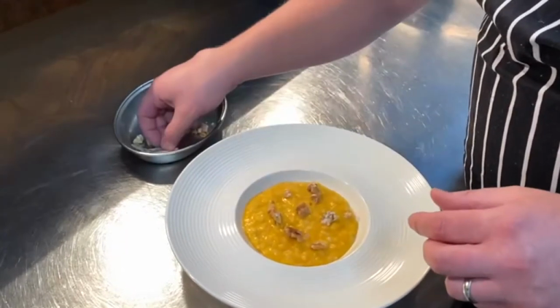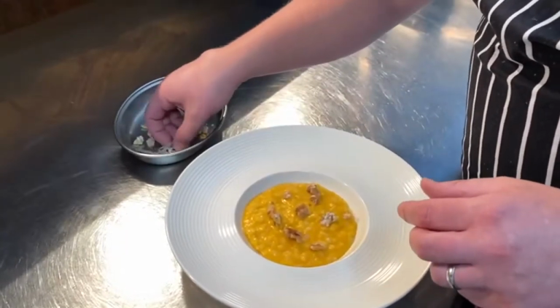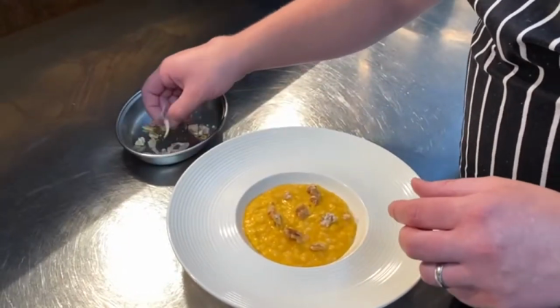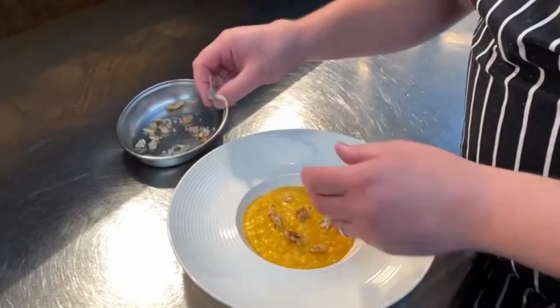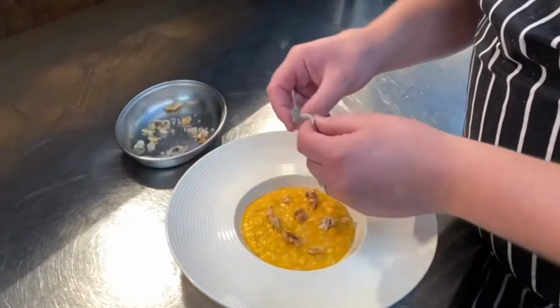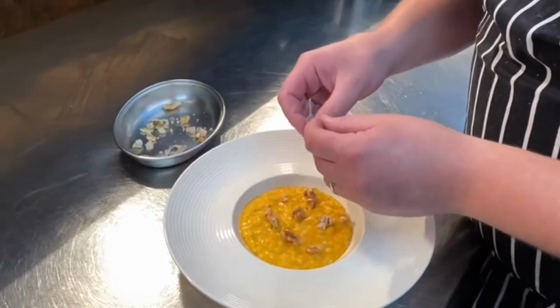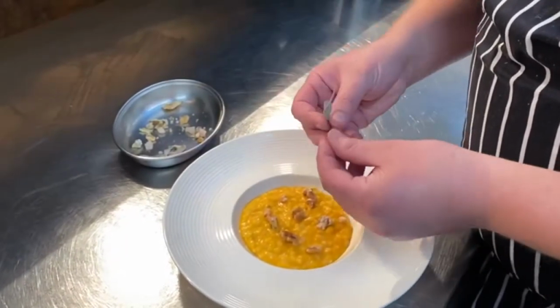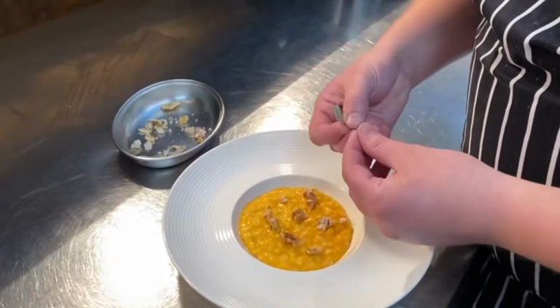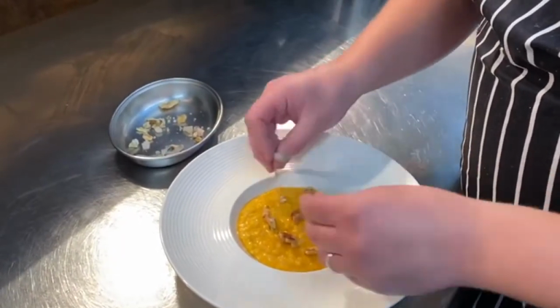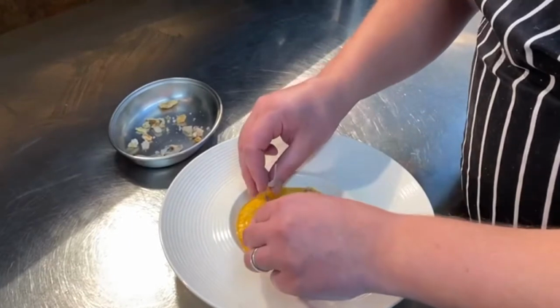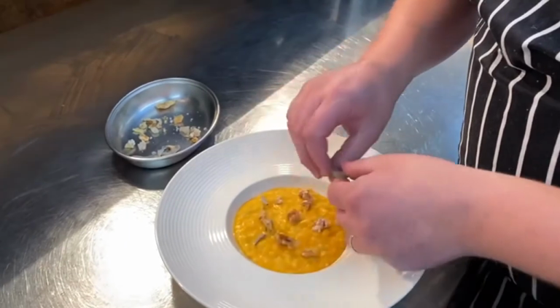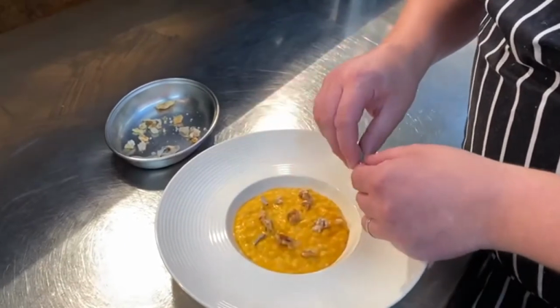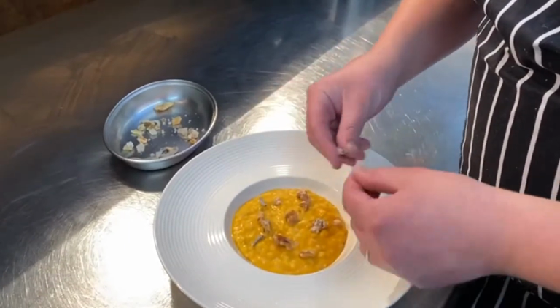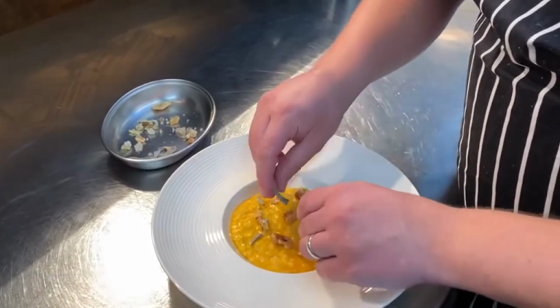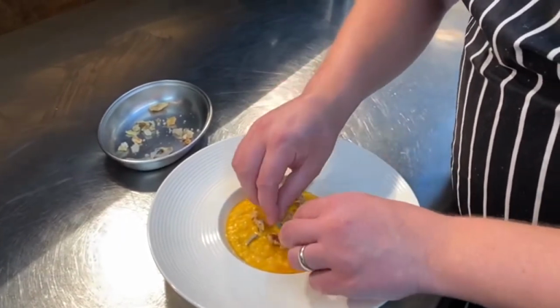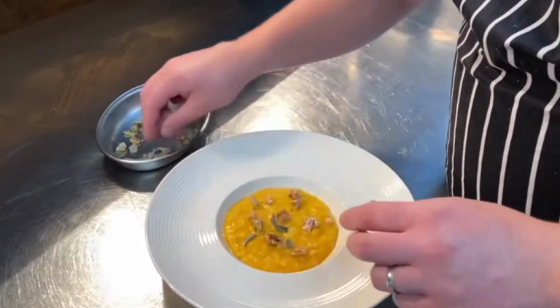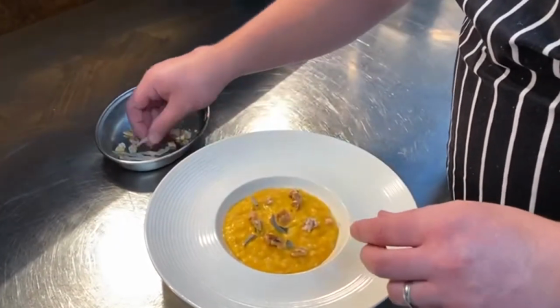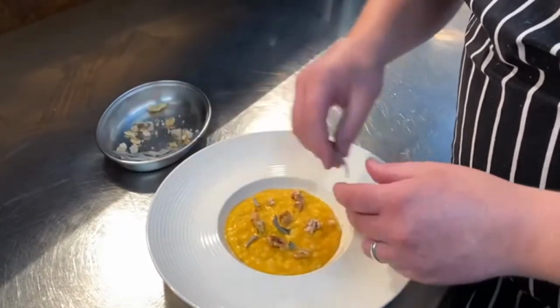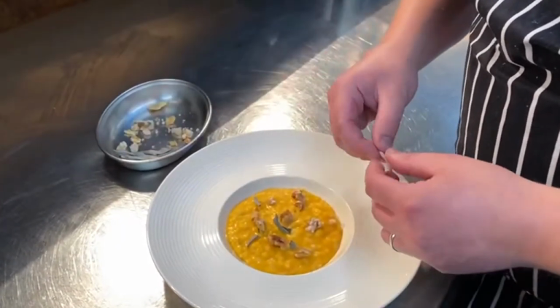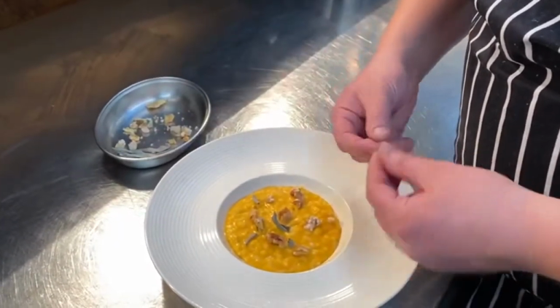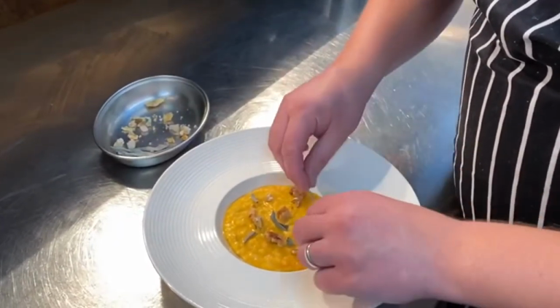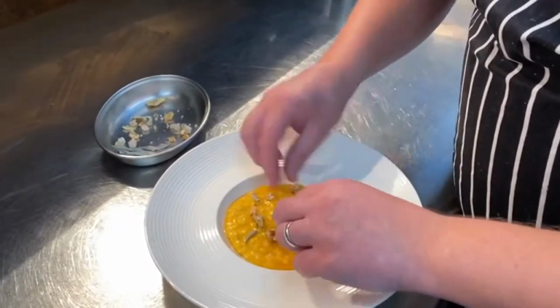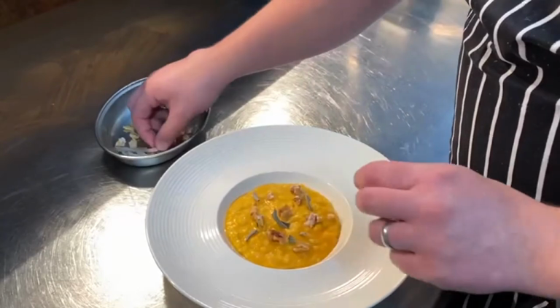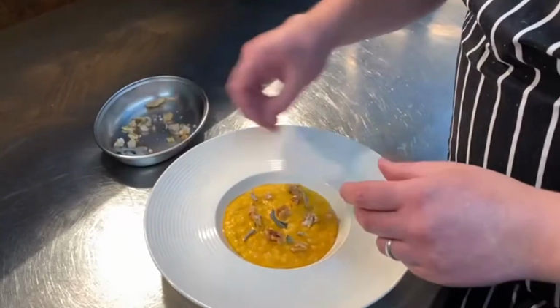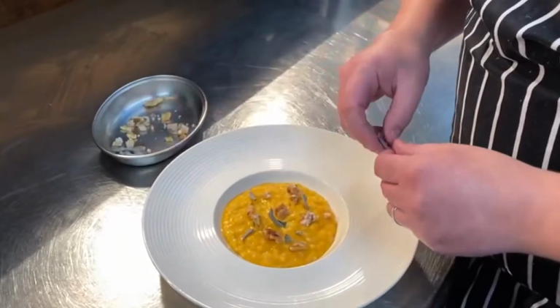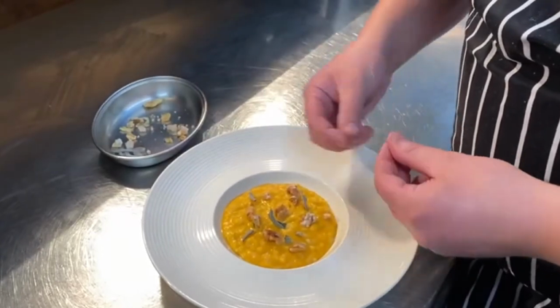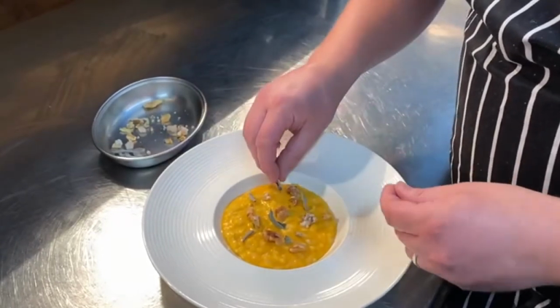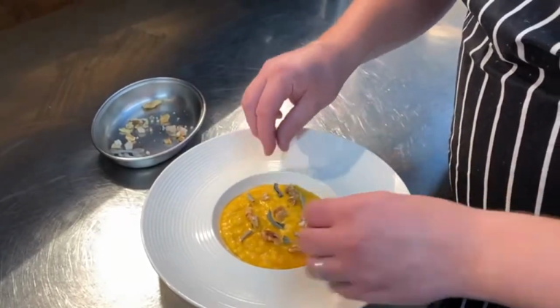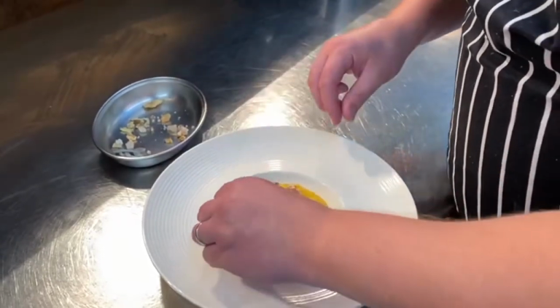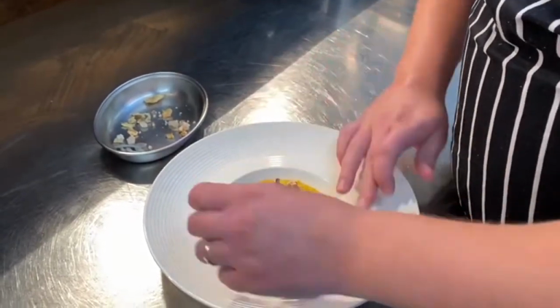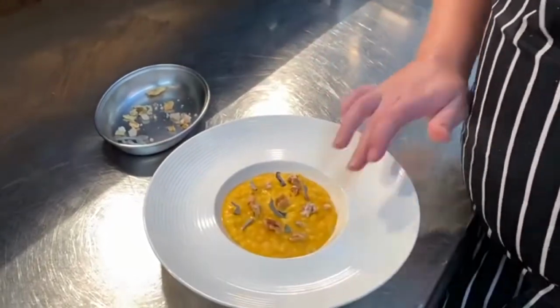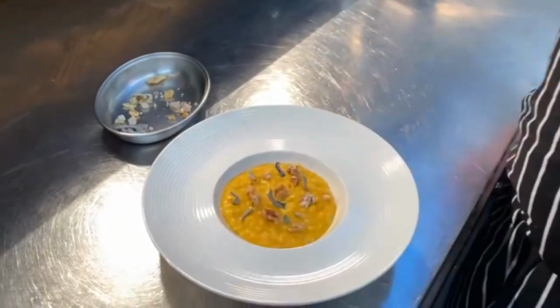And then the dehydrated sage leaves — just break them off. Done!